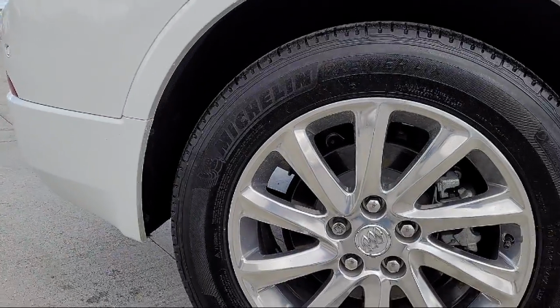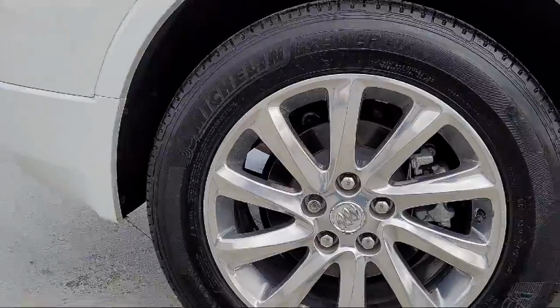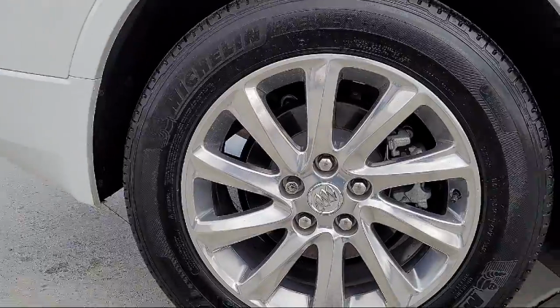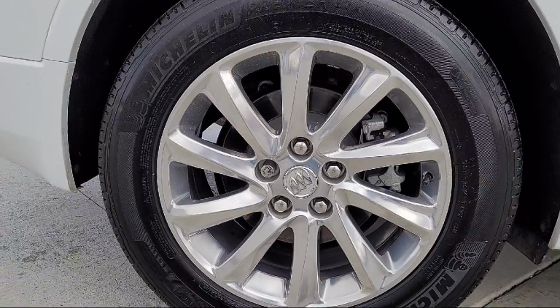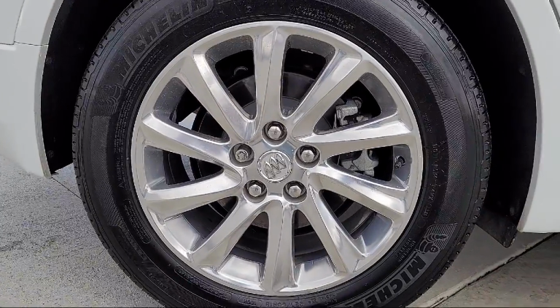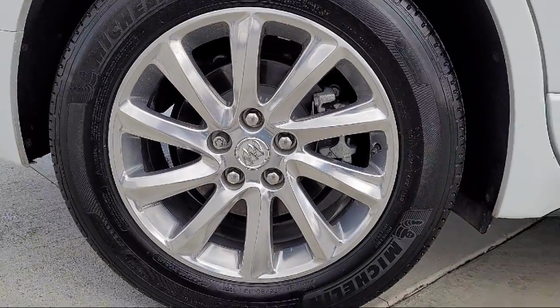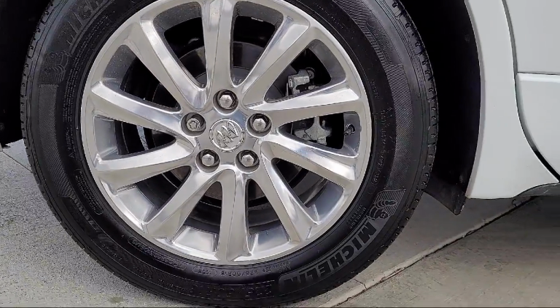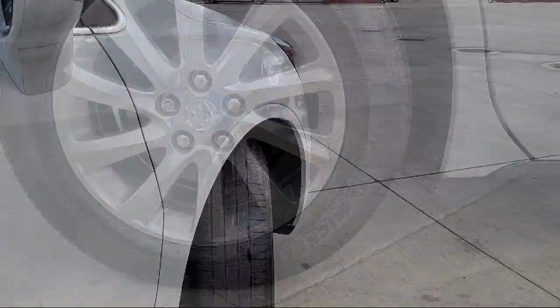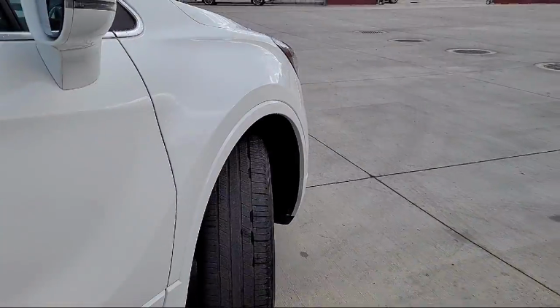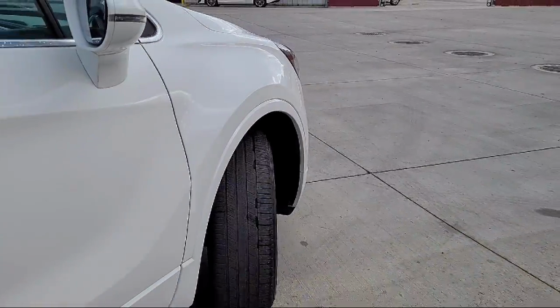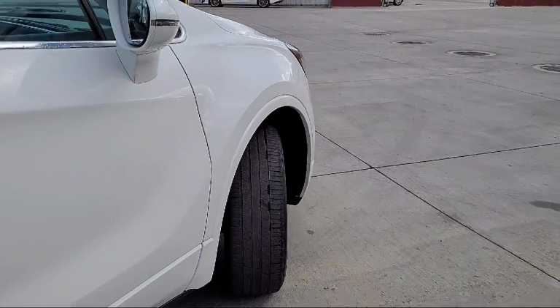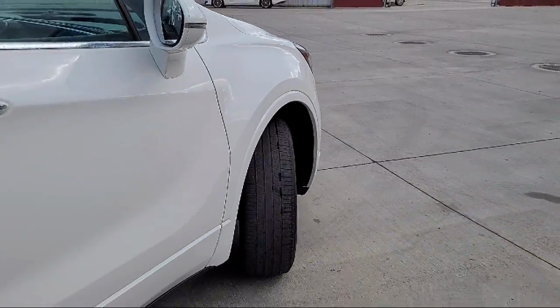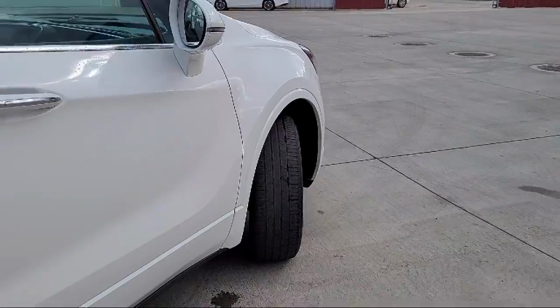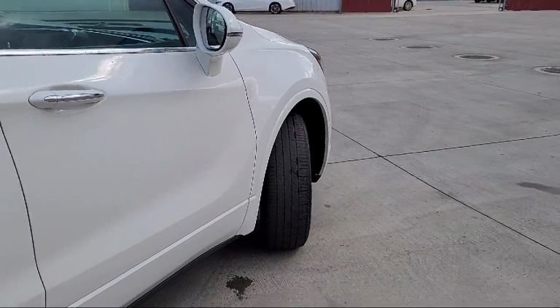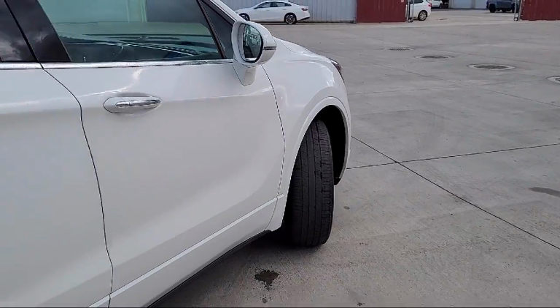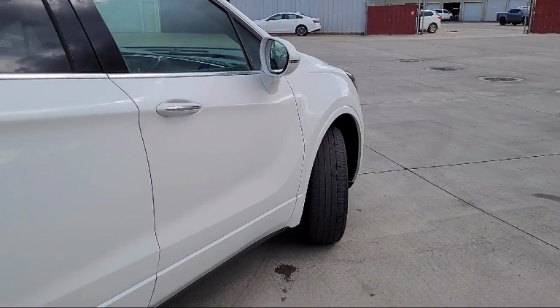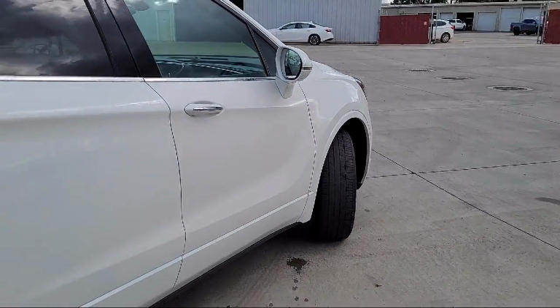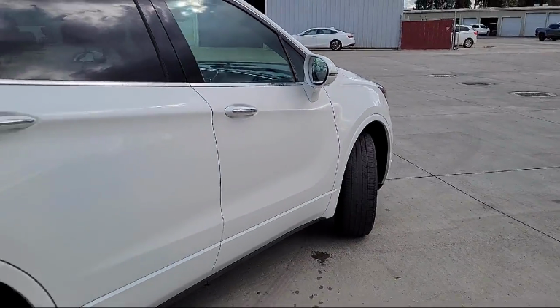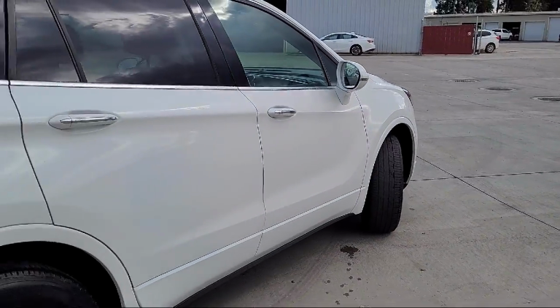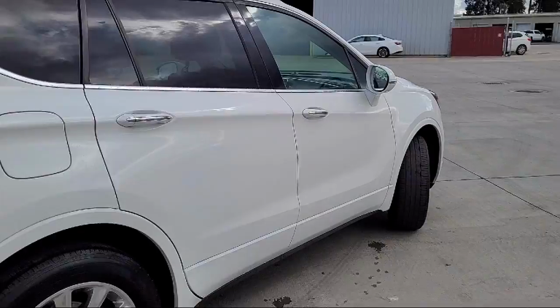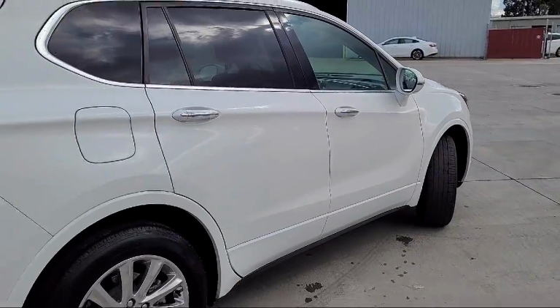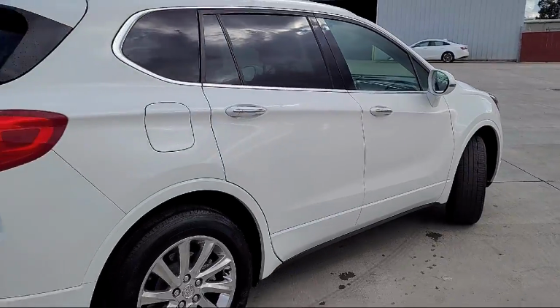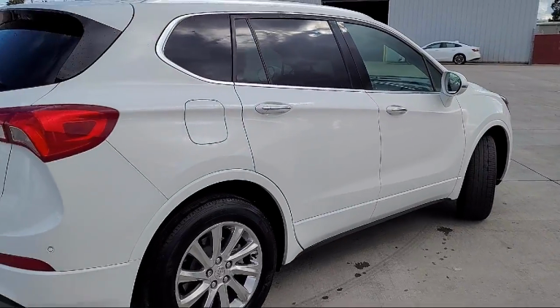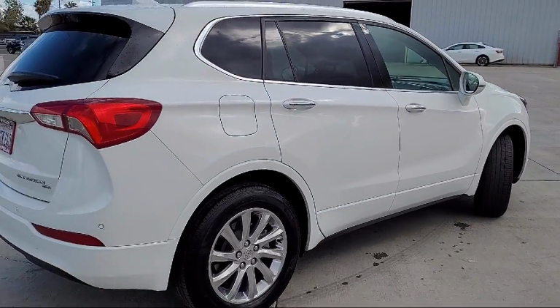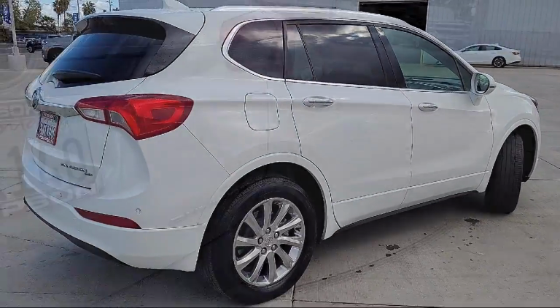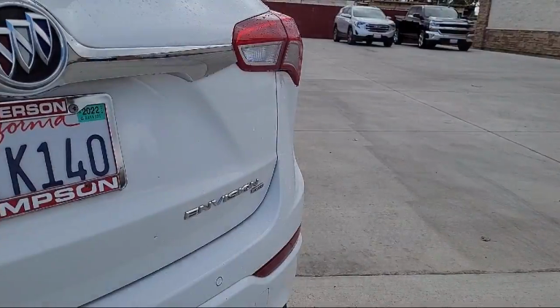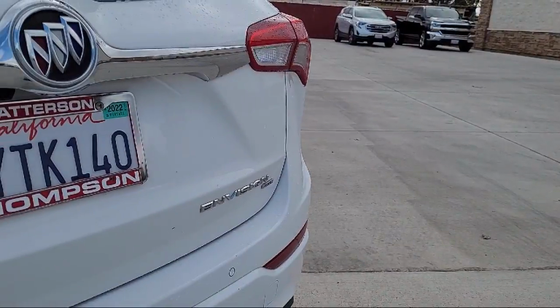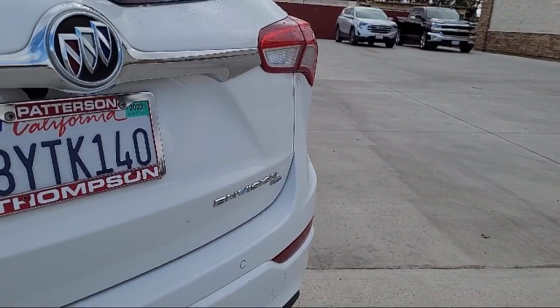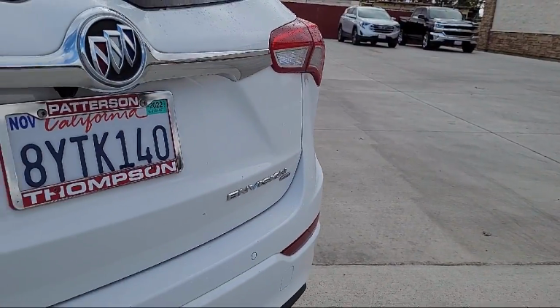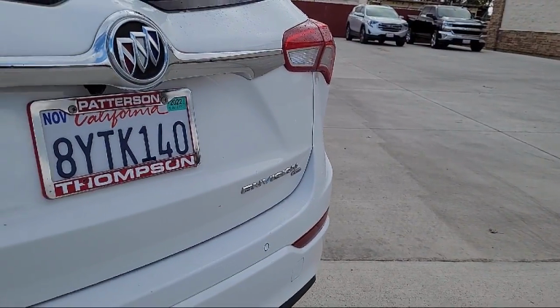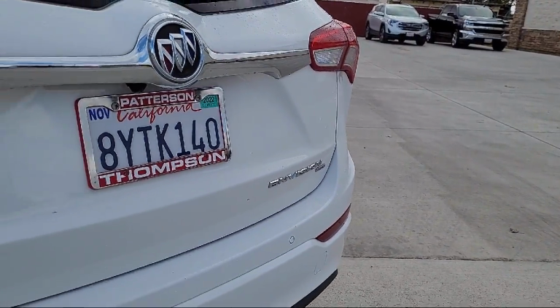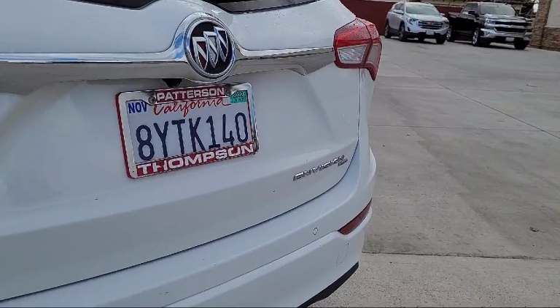It also features leather interior, OnStar, Bluetooth smartphone integration, keyless entry, air conditioning, alloy wheels, rear air conditioning, traction control, power windows, and fog lights.